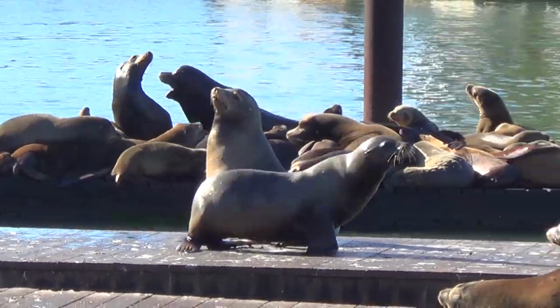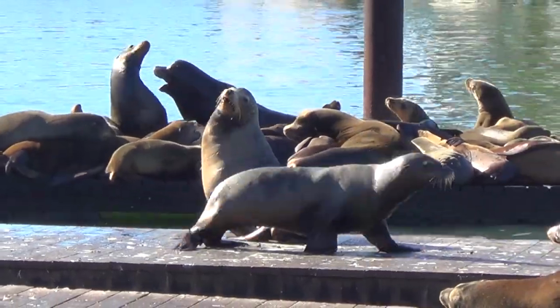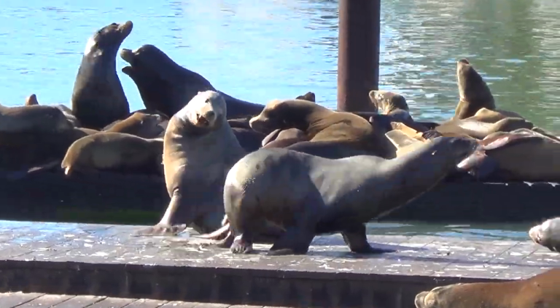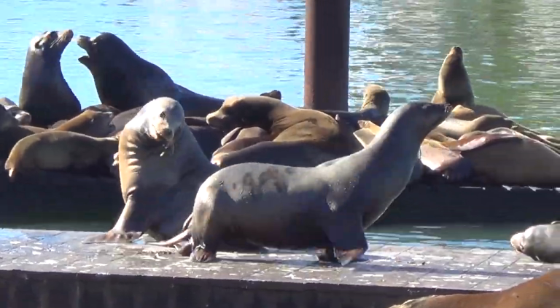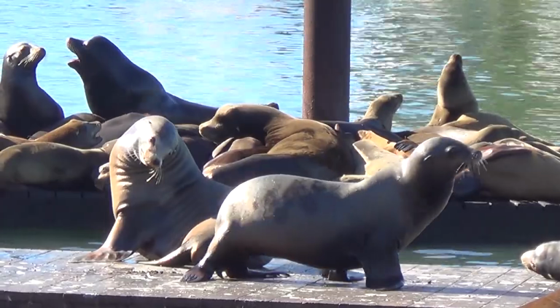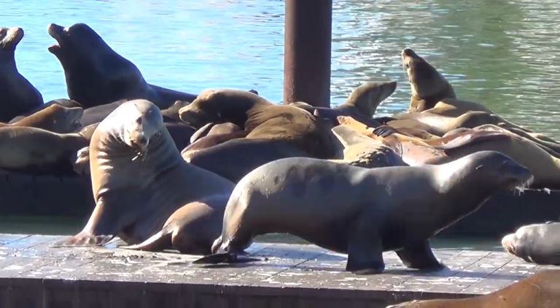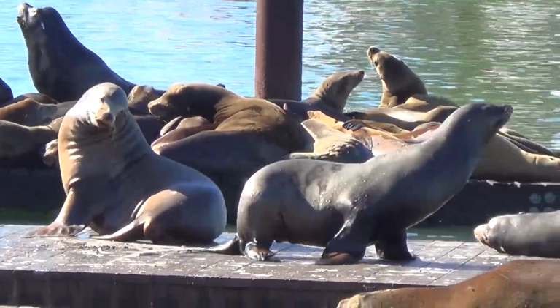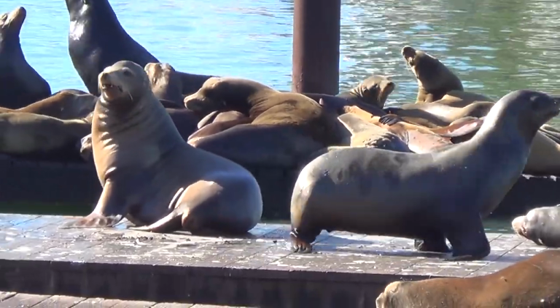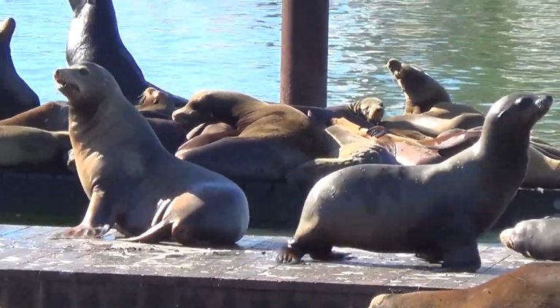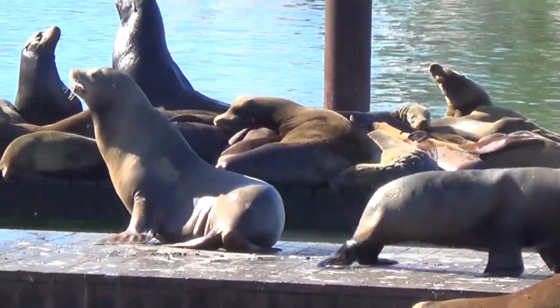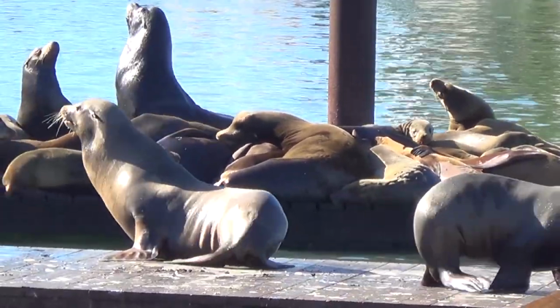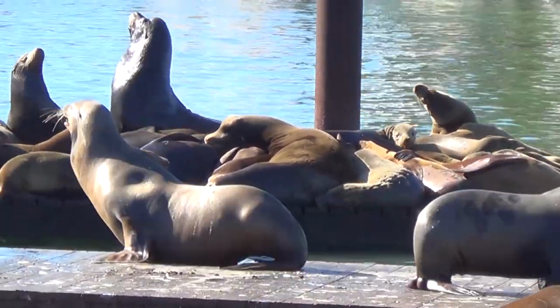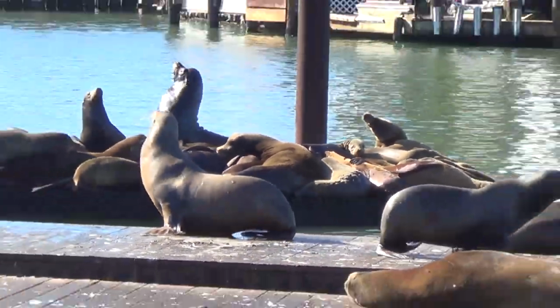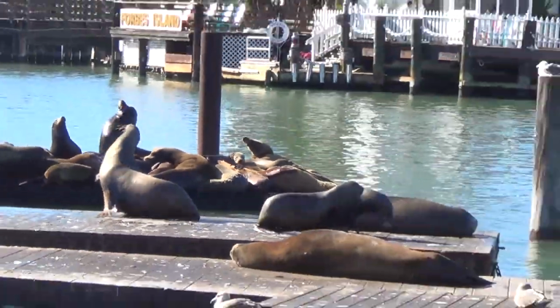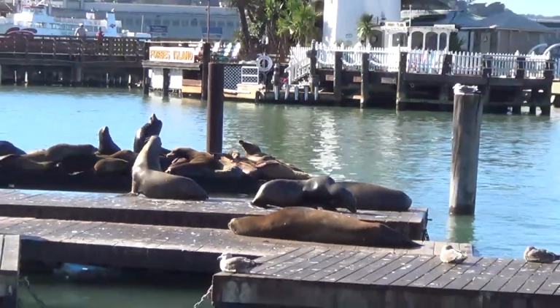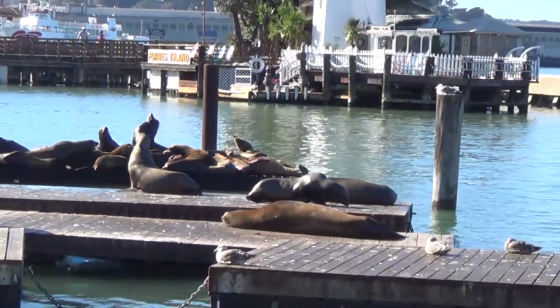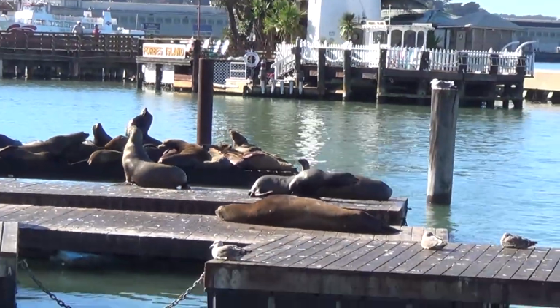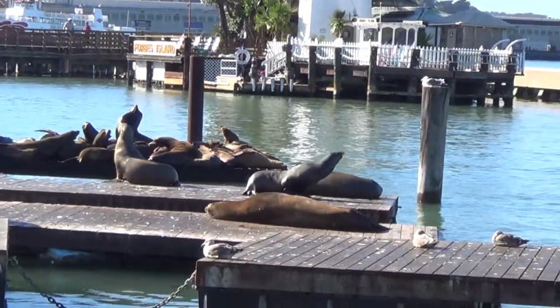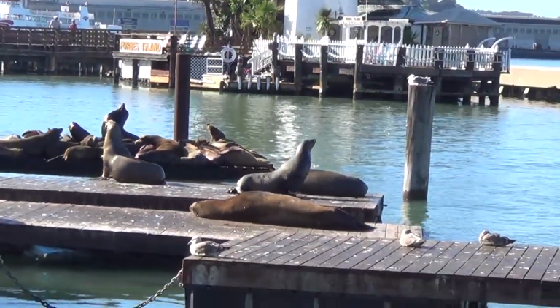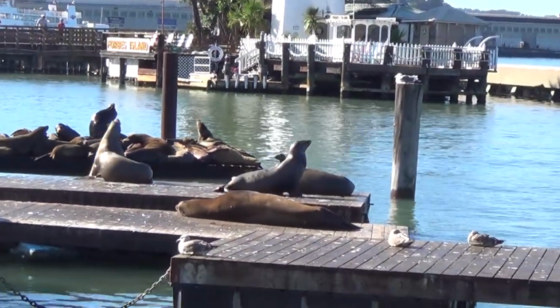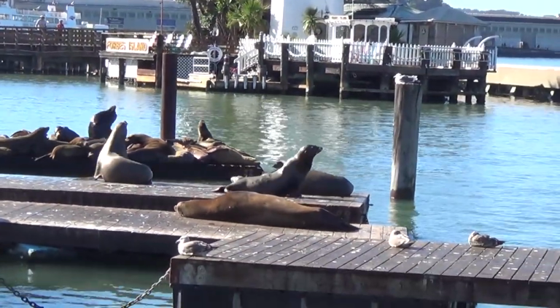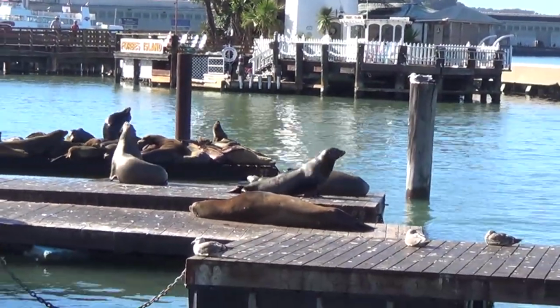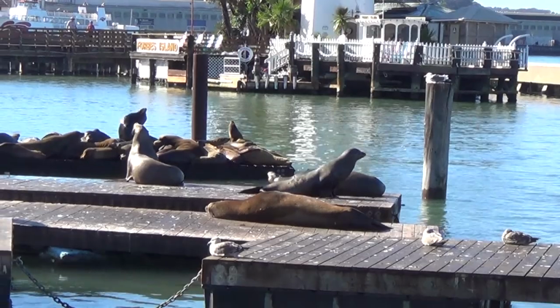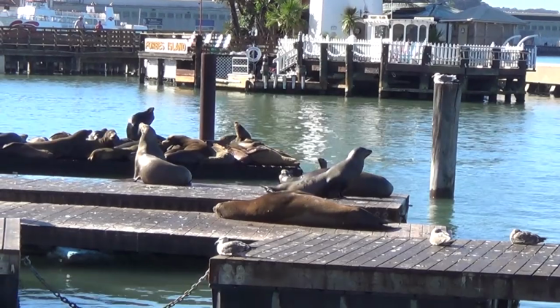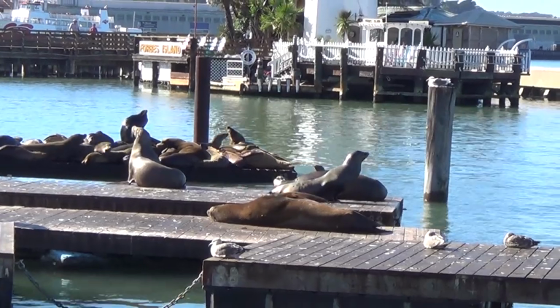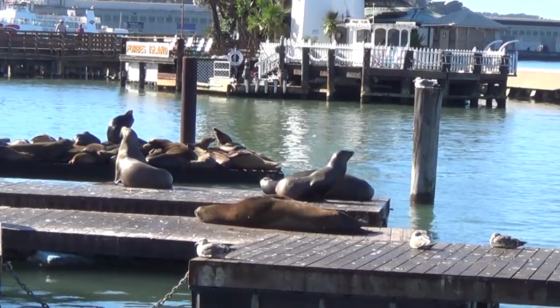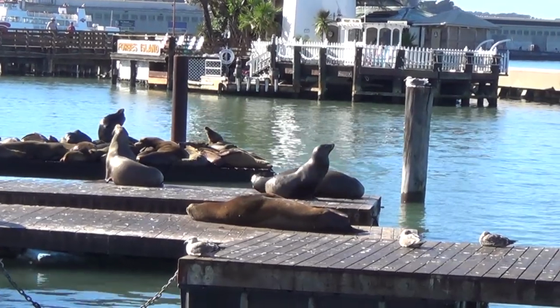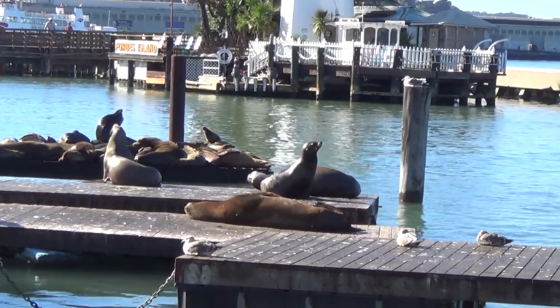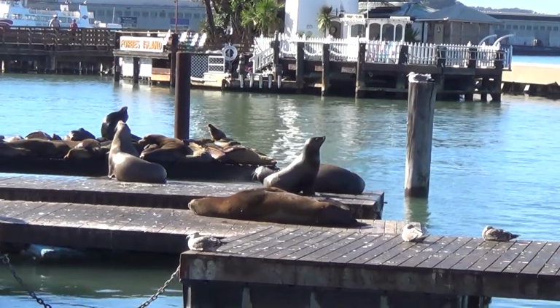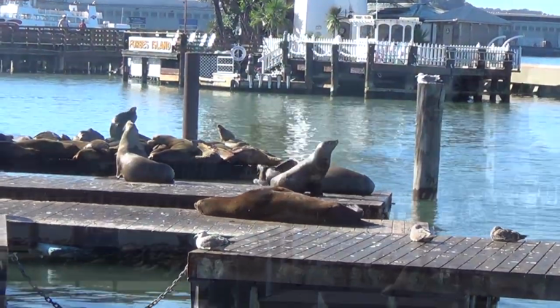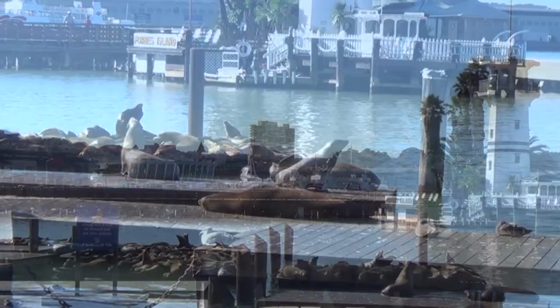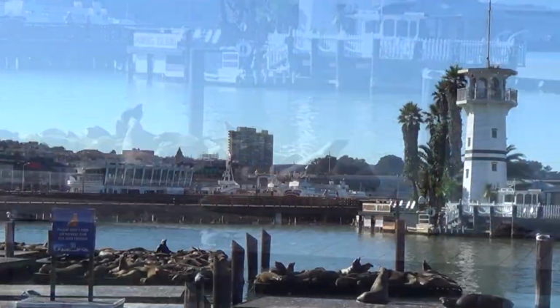Here on Pier 39 in the Fisherman's Wharf there's been a migration of sea lions which have migrated from an area called Seal Rock in about 1989.